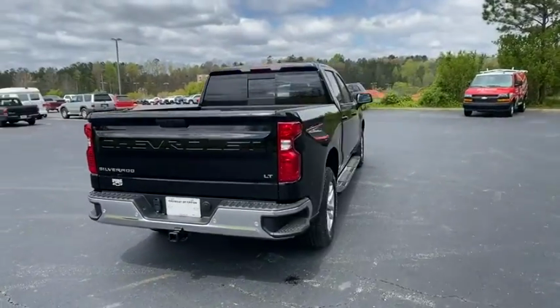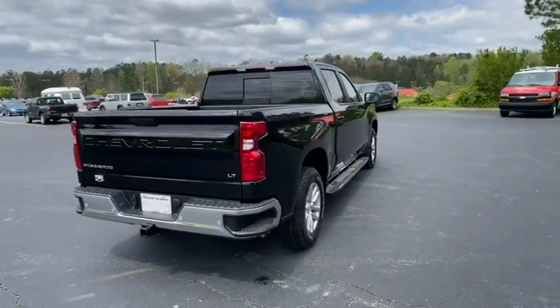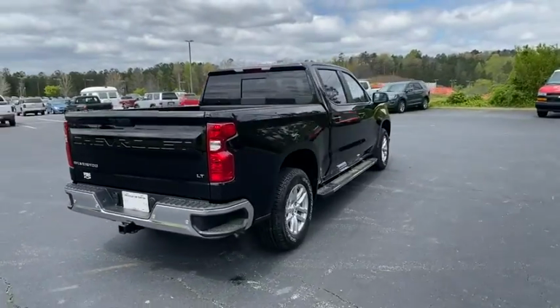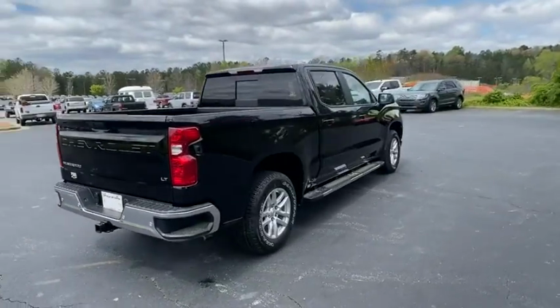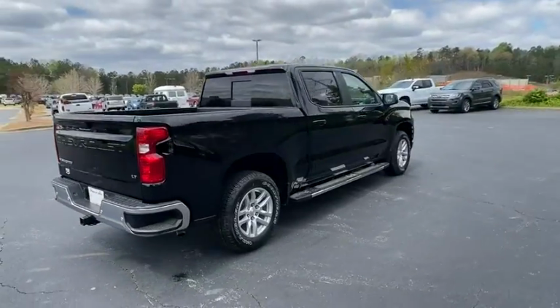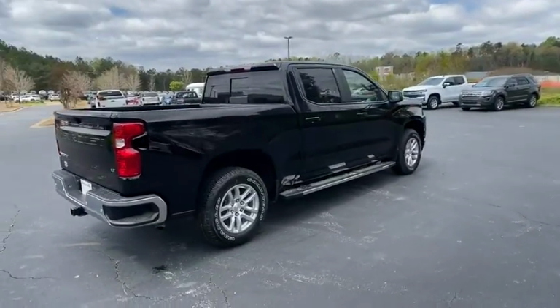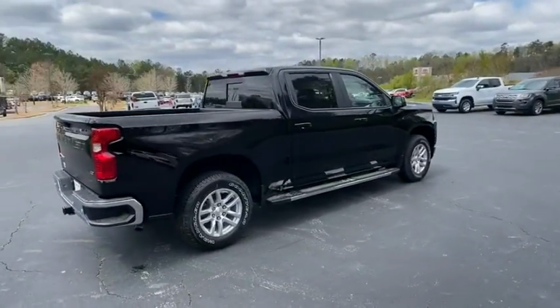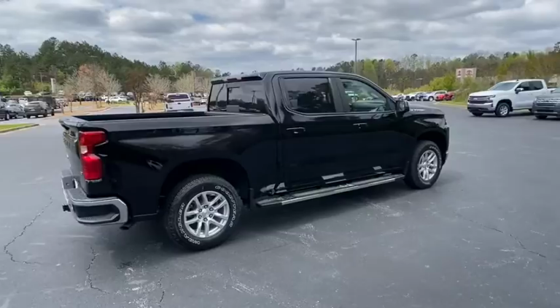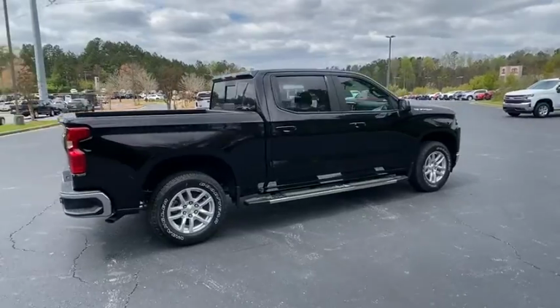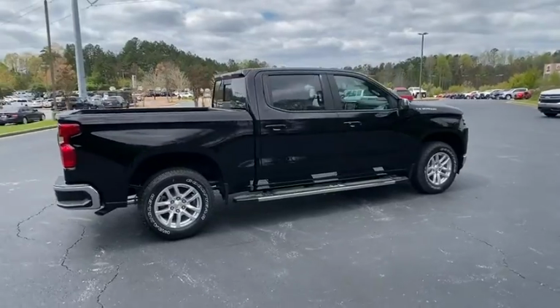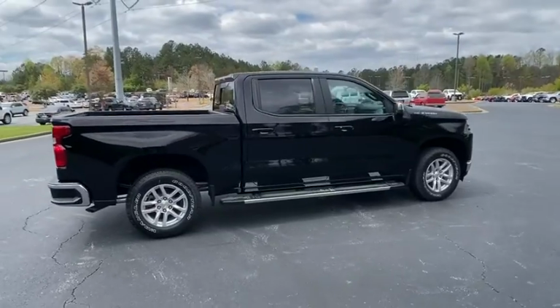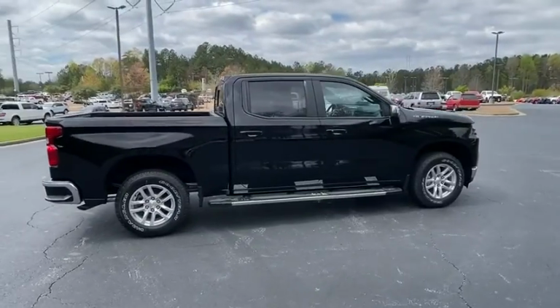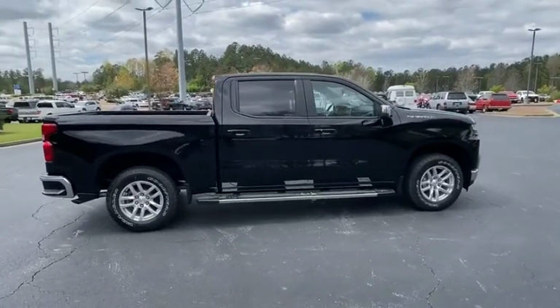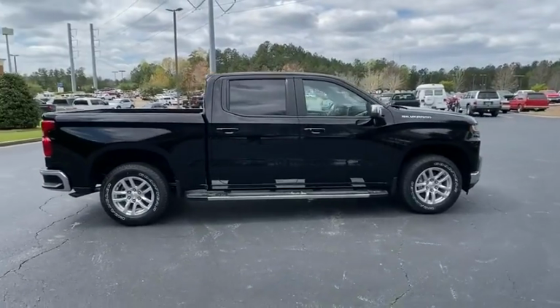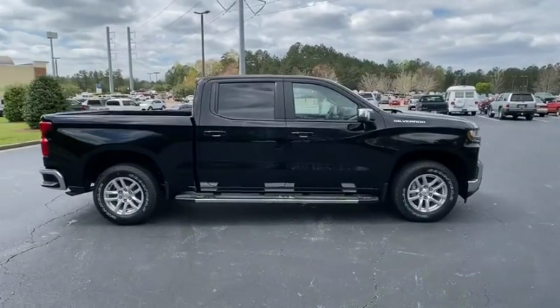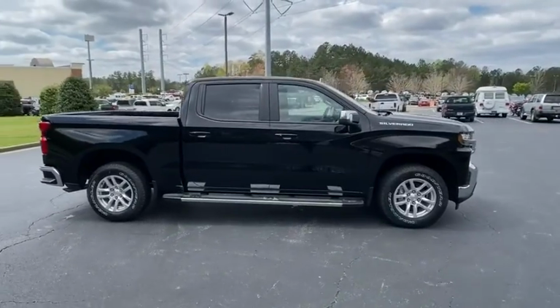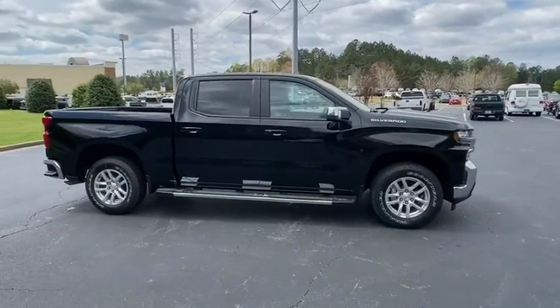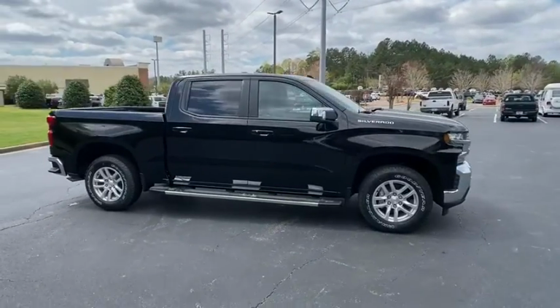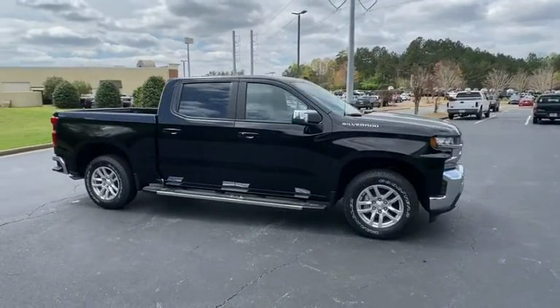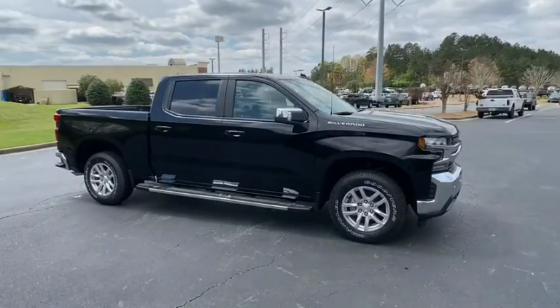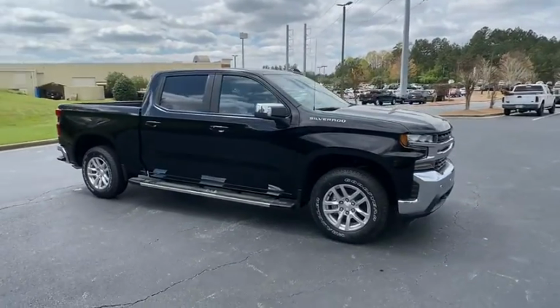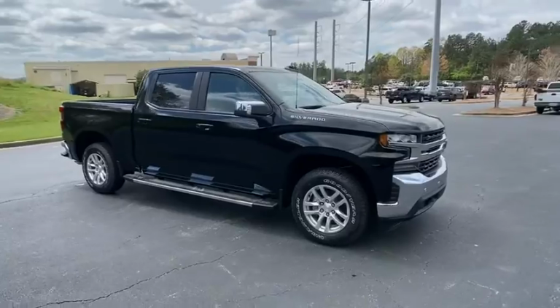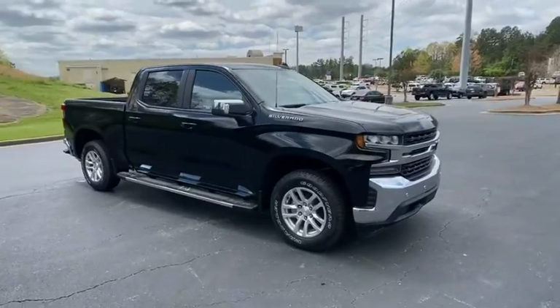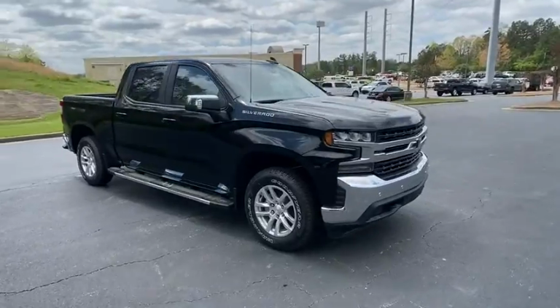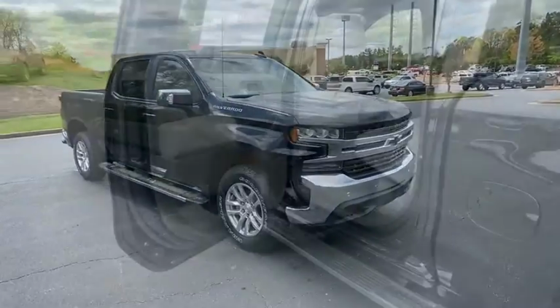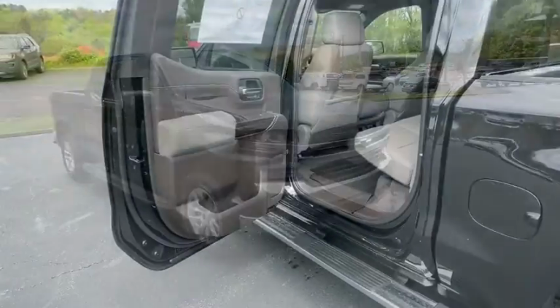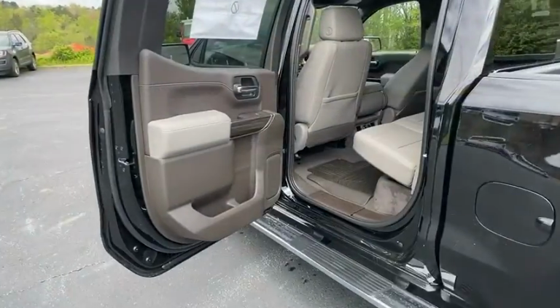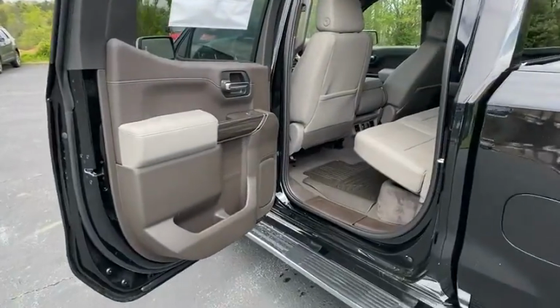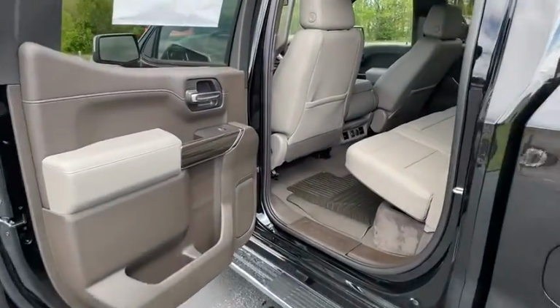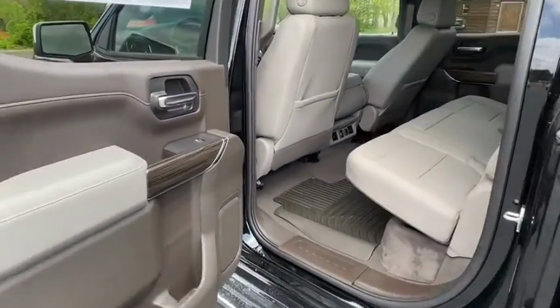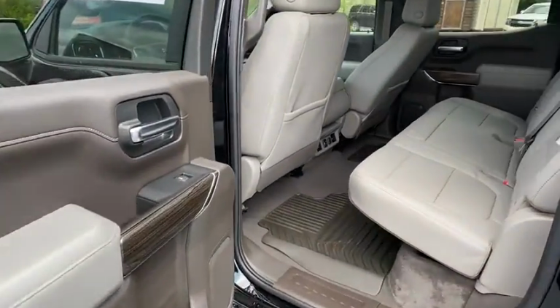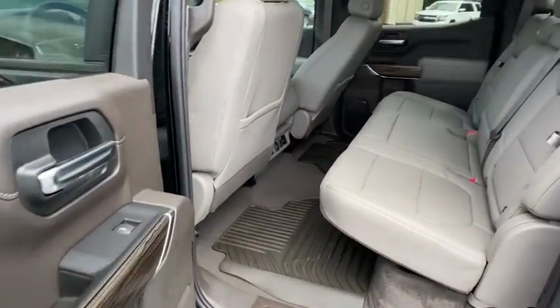Here are some of this vehicle's great options: remote engine start, universal garage door opener, heated steering wheel, and rear wheel drive. This beauty will even make your house keys jealous. Drive it today. Enjoy your day.